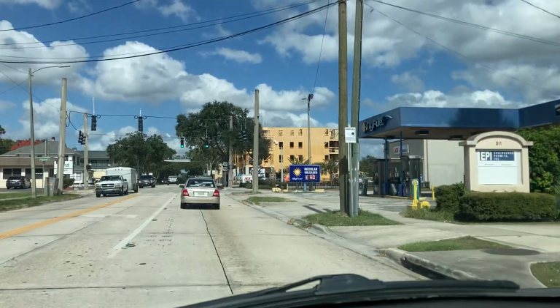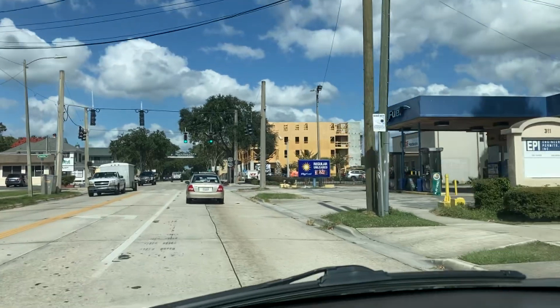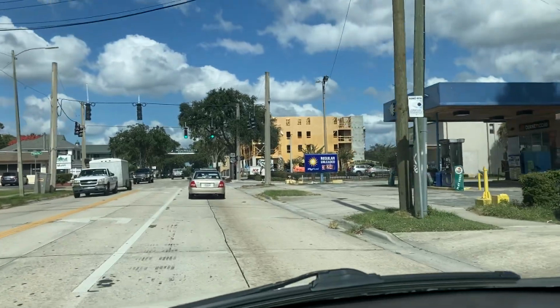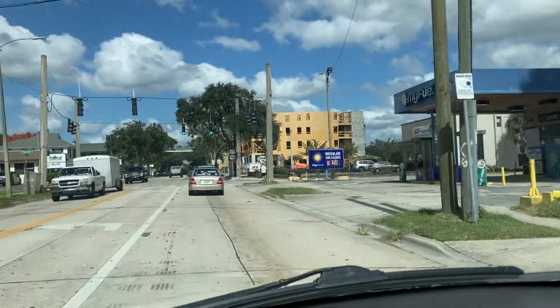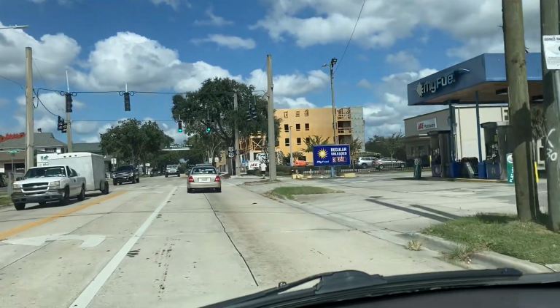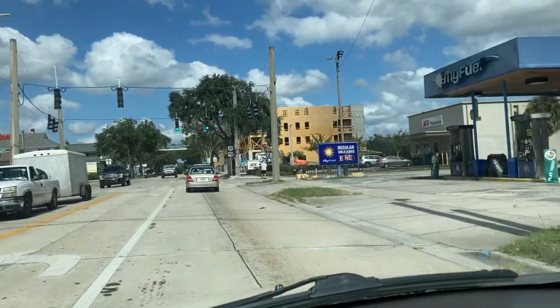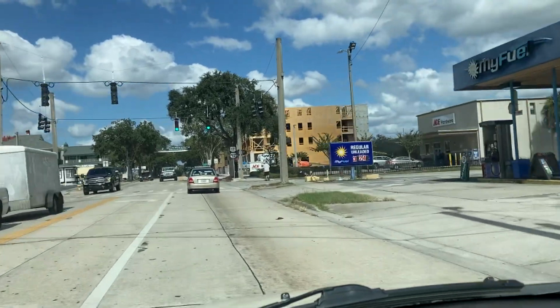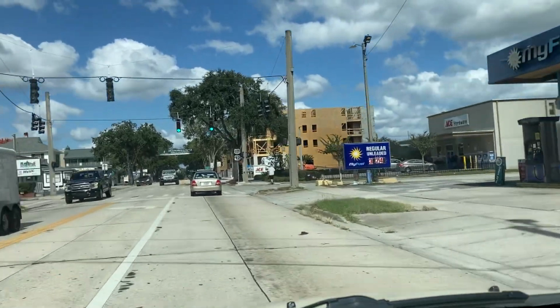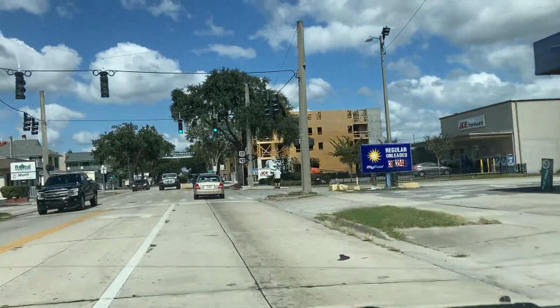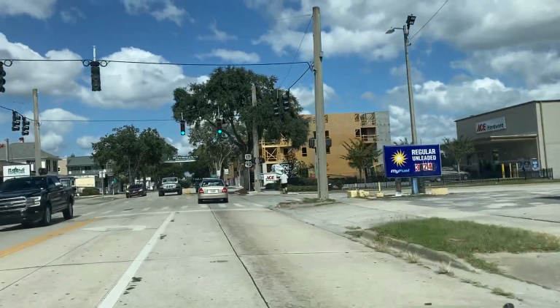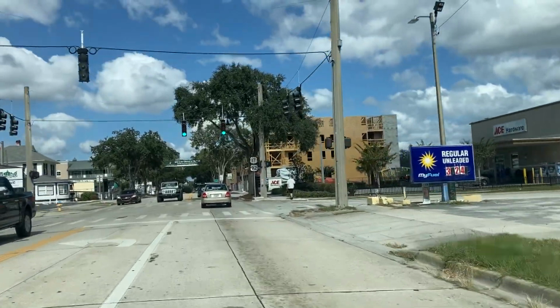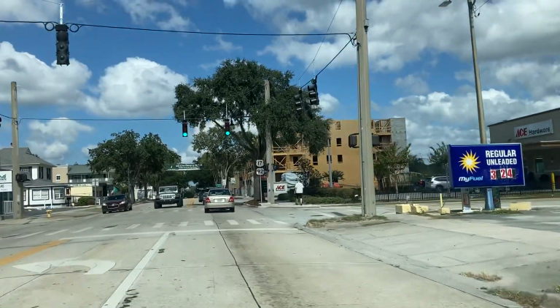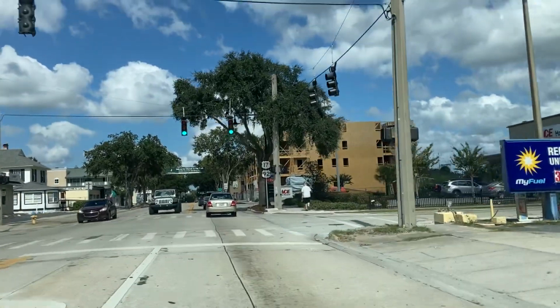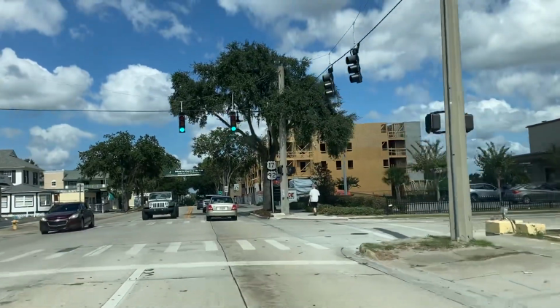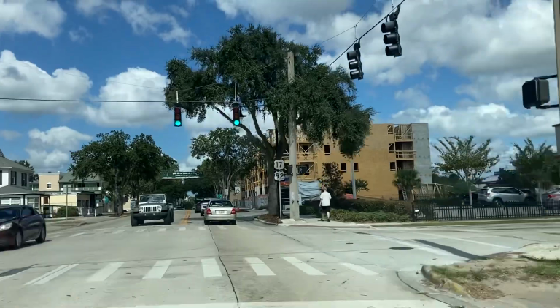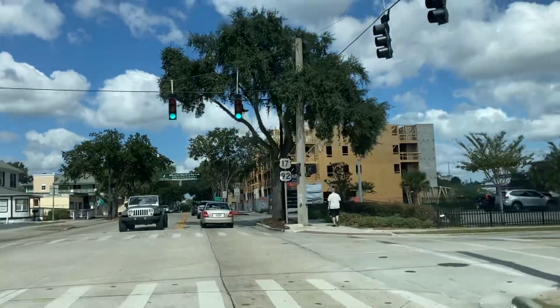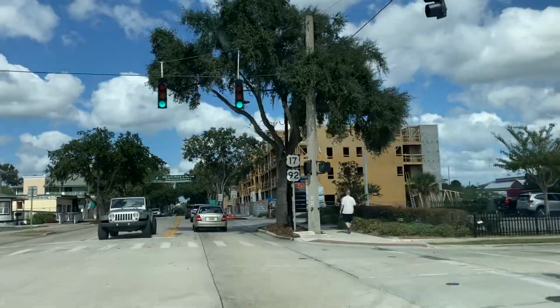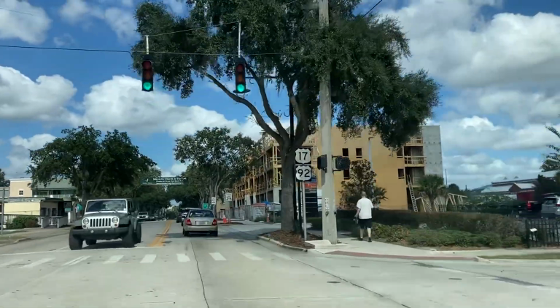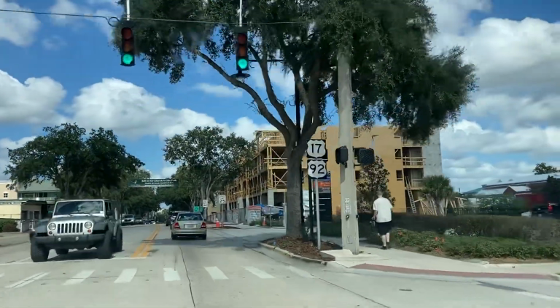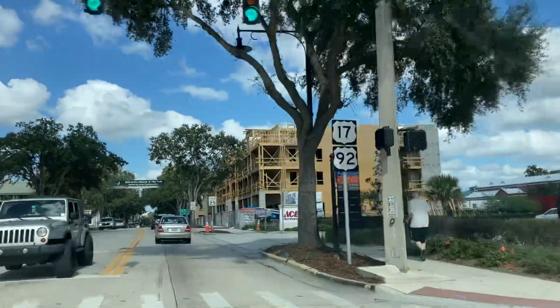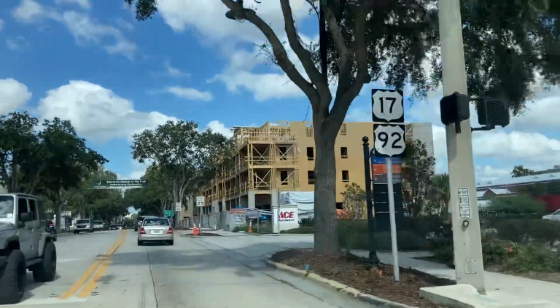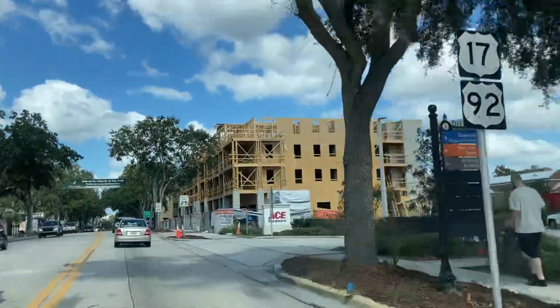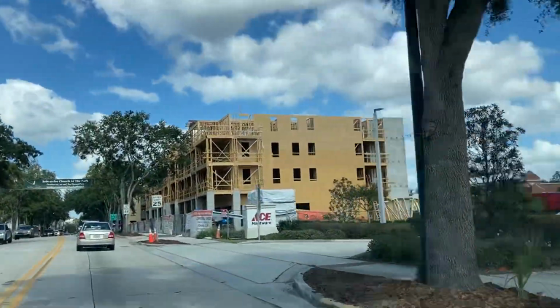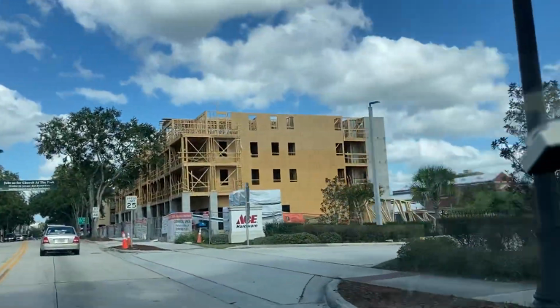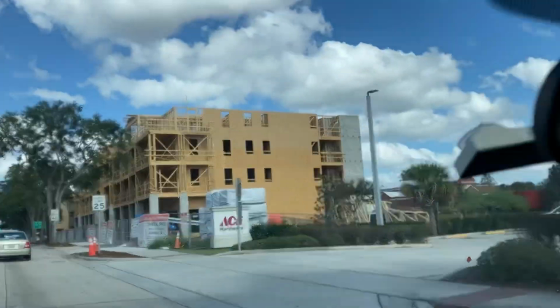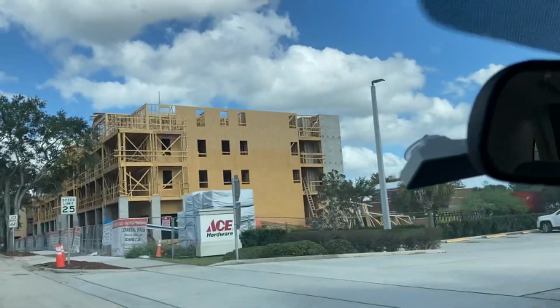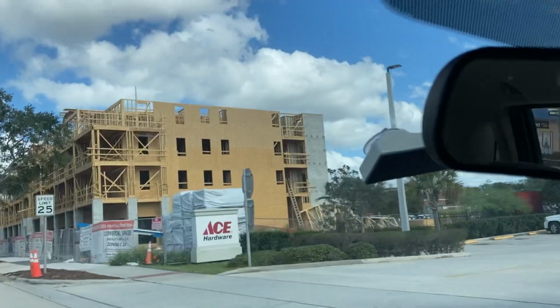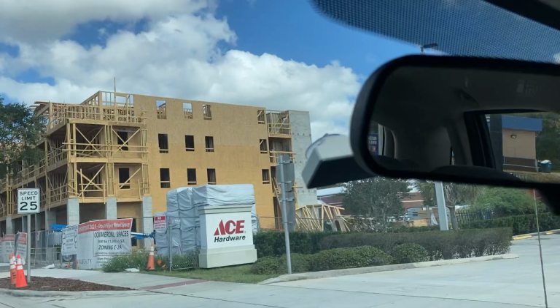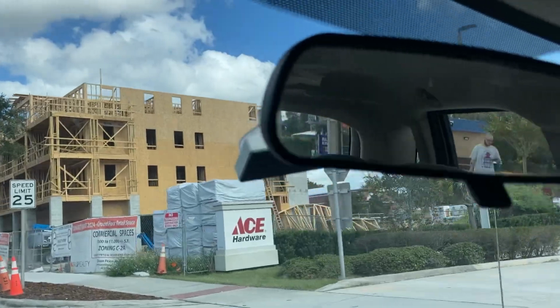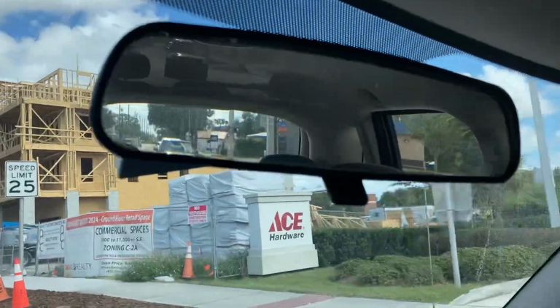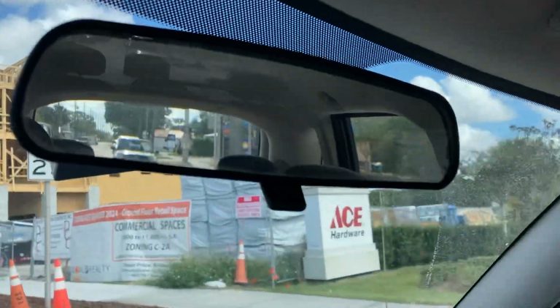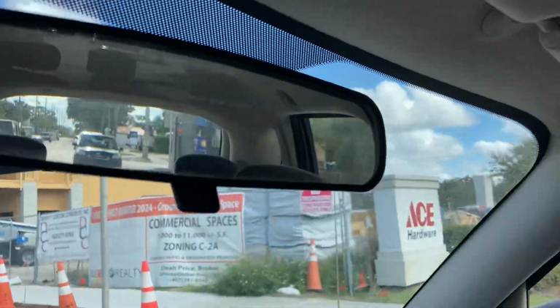Jason, you always want to know what's going on with buildings, so I'm doing this for you. That's the big, huge, monstrous thing. It's only the front part that's done, but it goes all the way back on the whole block, back that way.